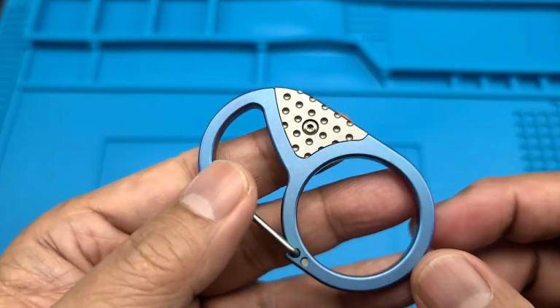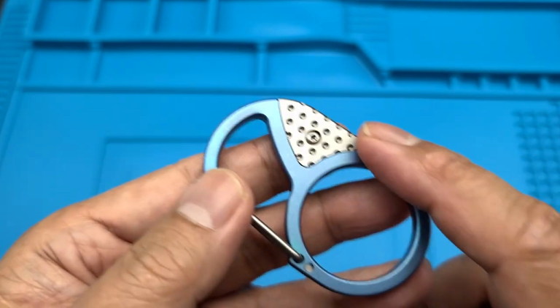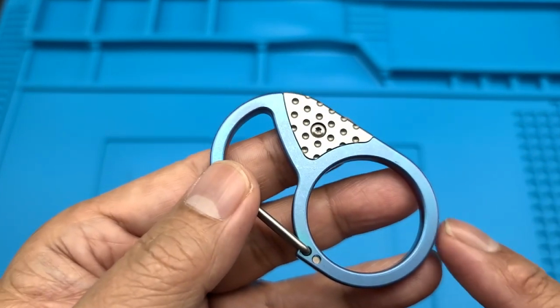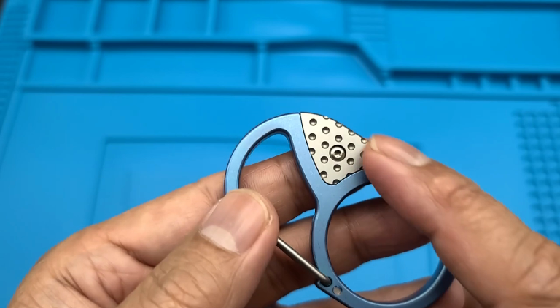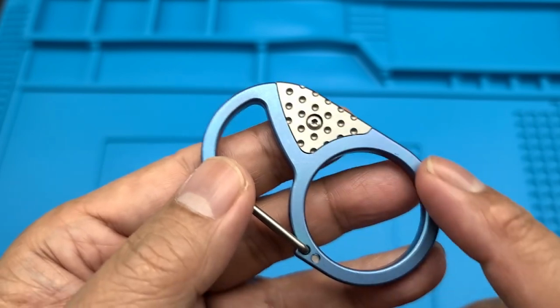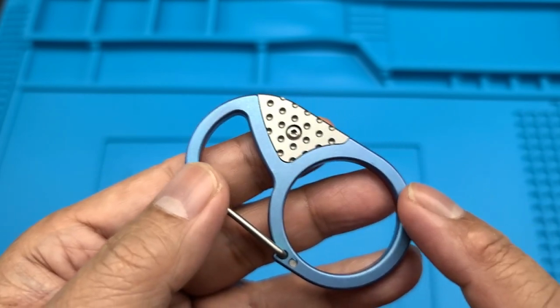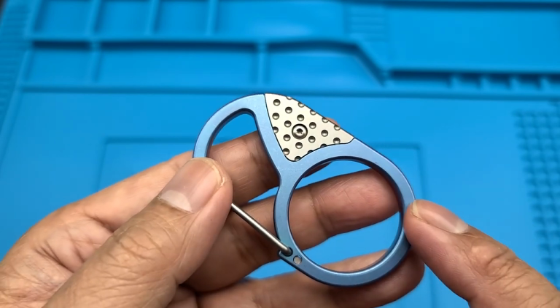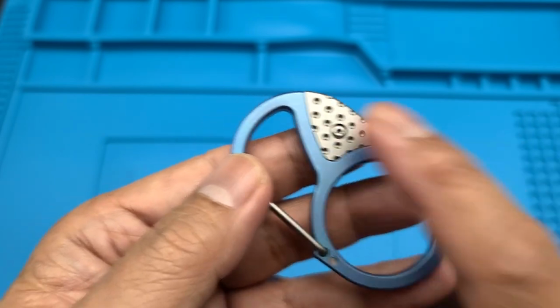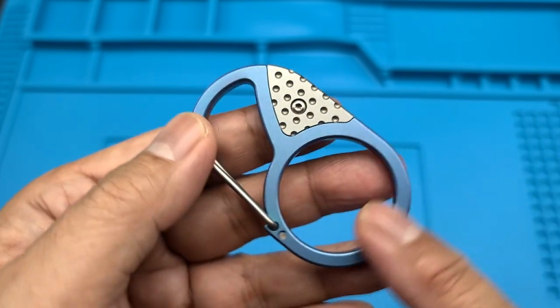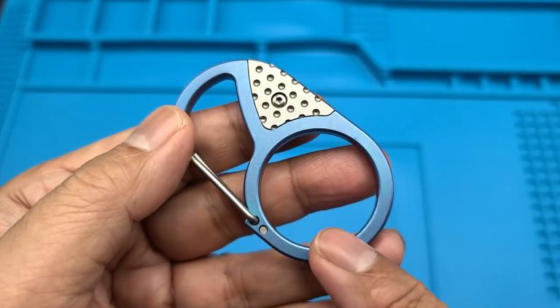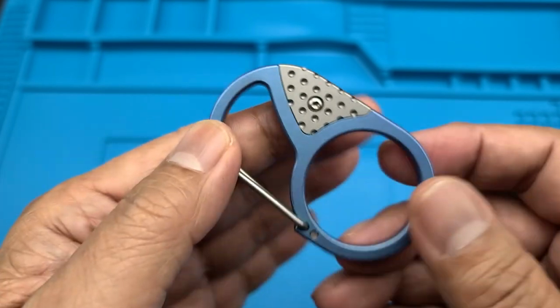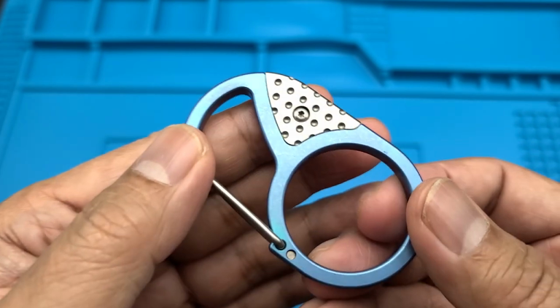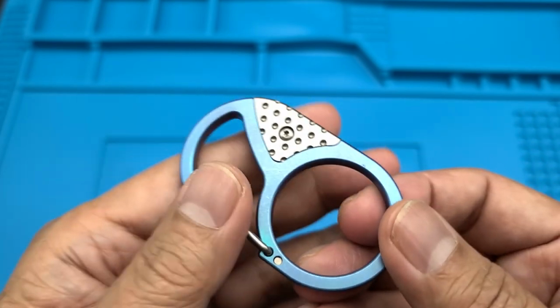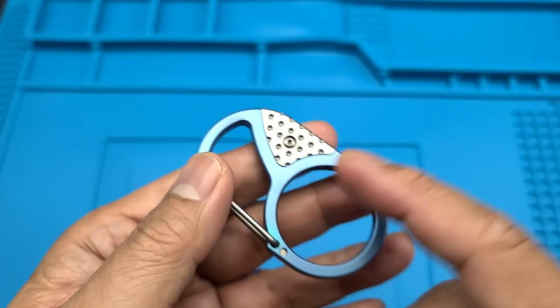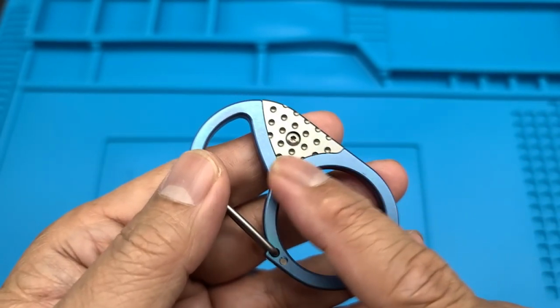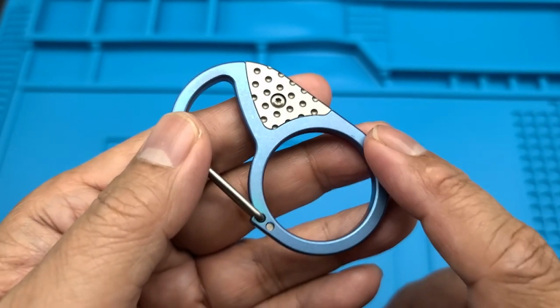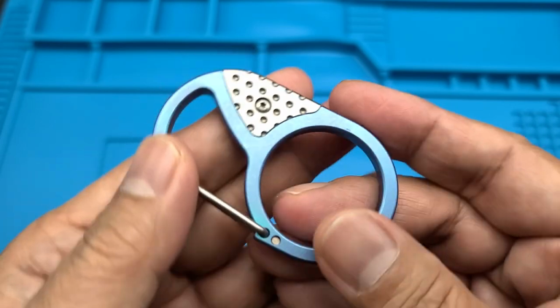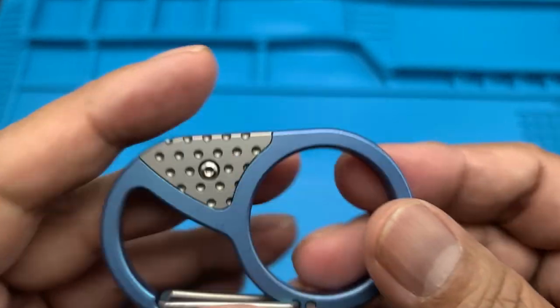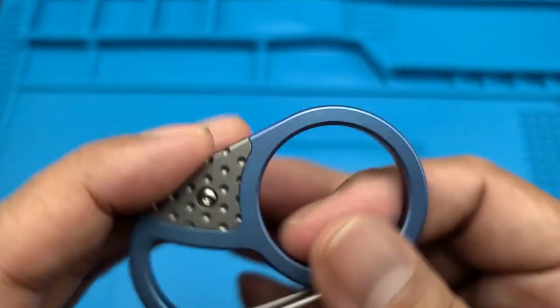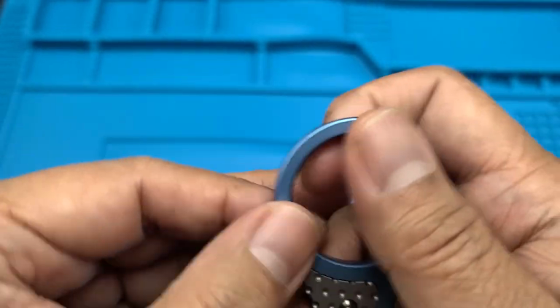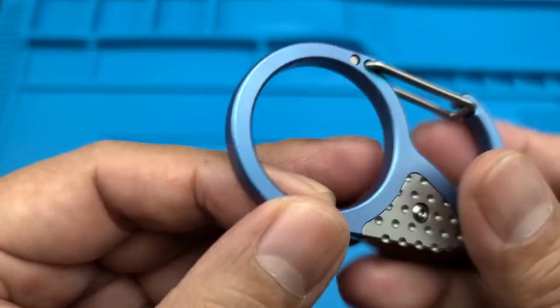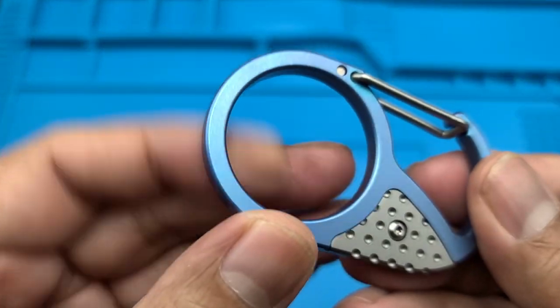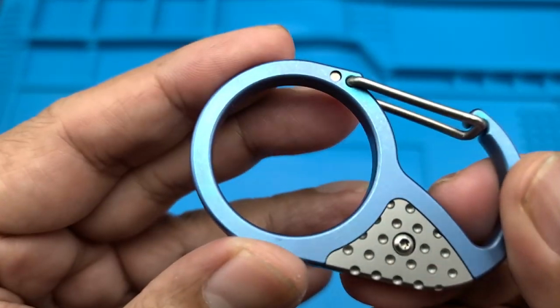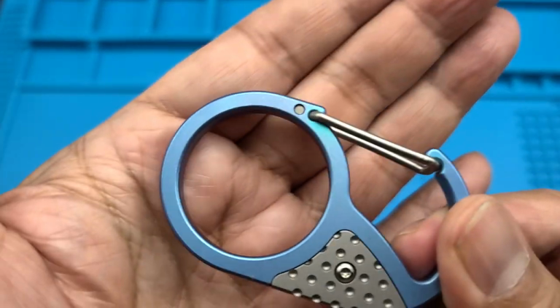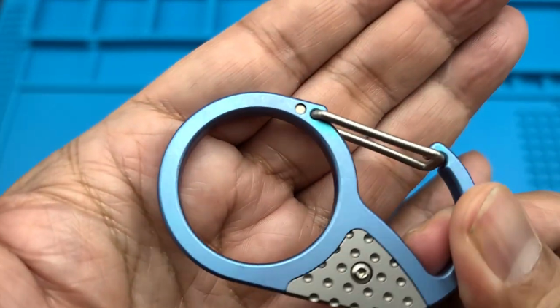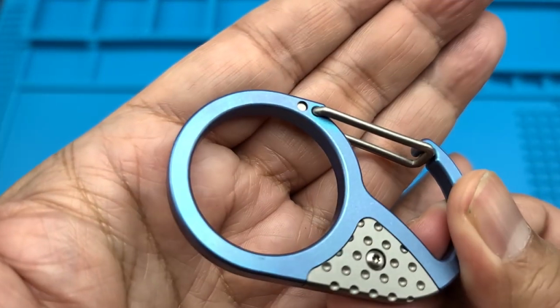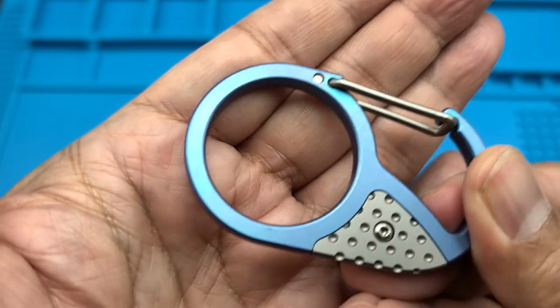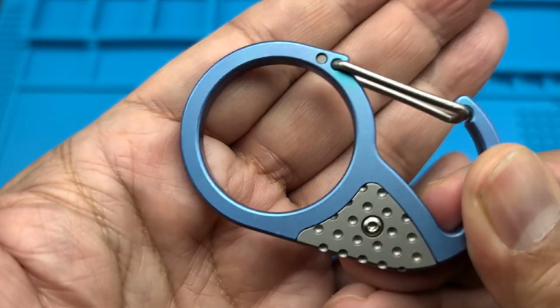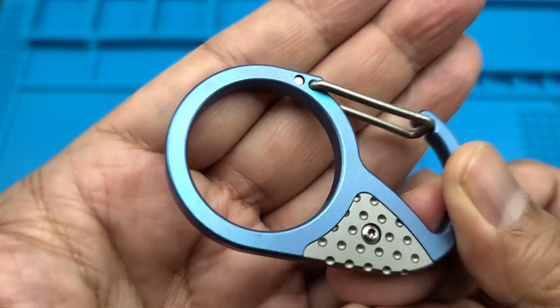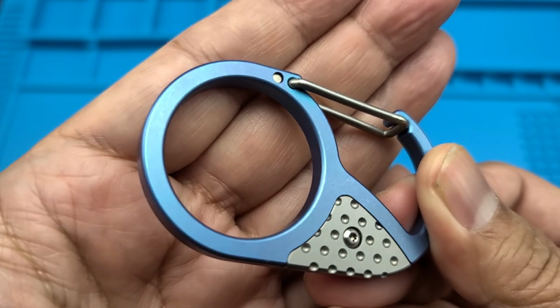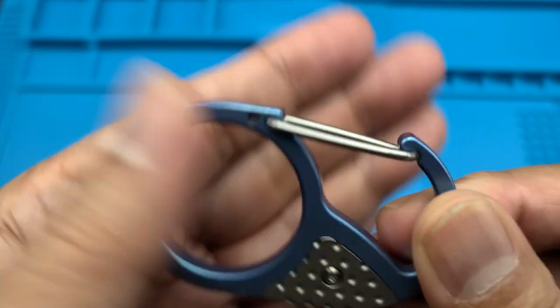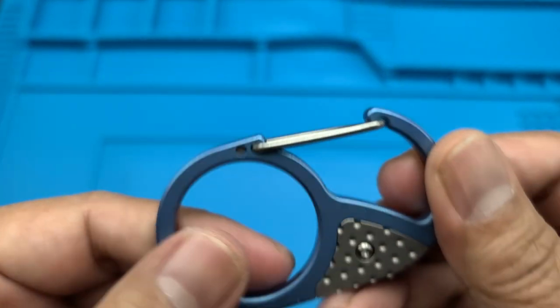It does come in this color, which is aqua — he calls it aqua drop. And then it also has the gray wave. These are bead blasted and stonewashed, so it's a little bit more durable.